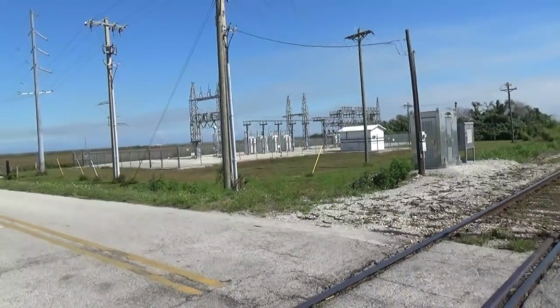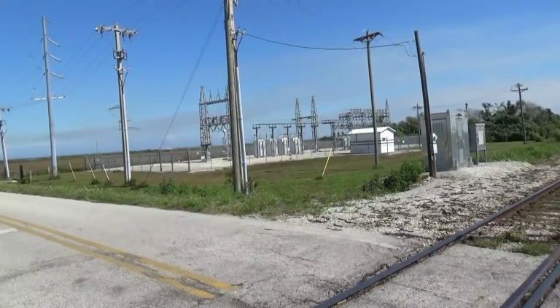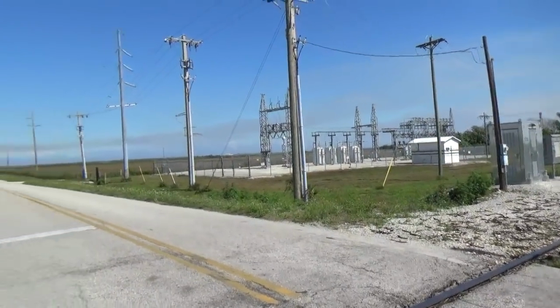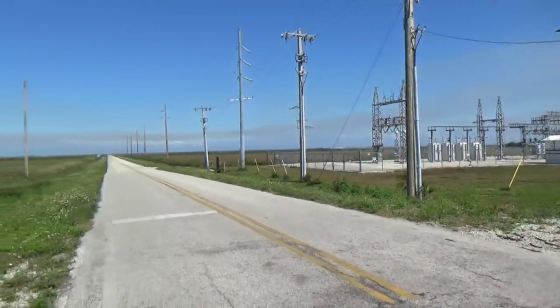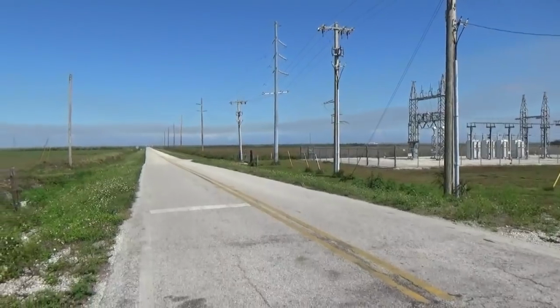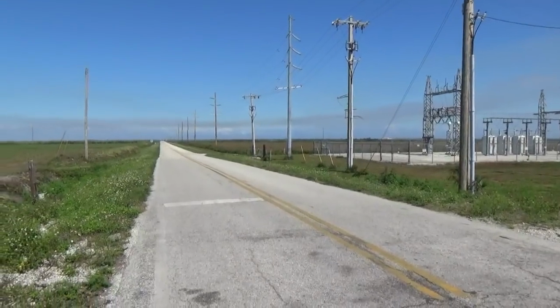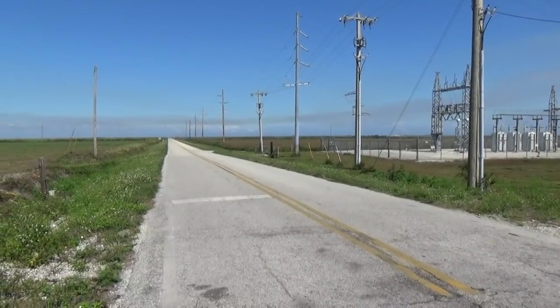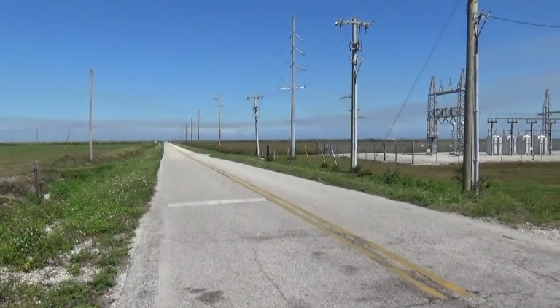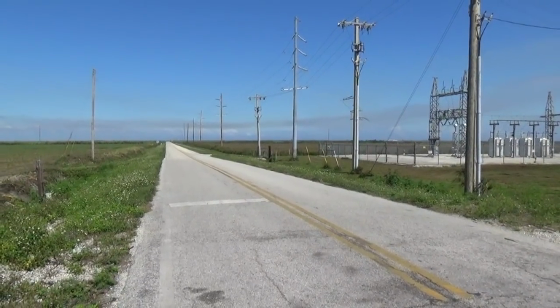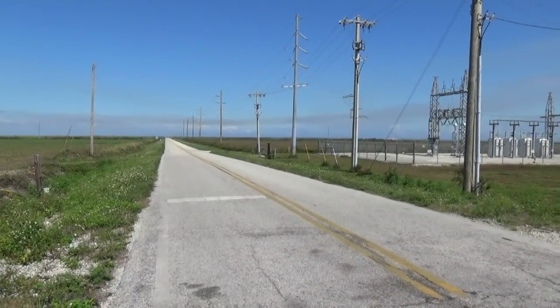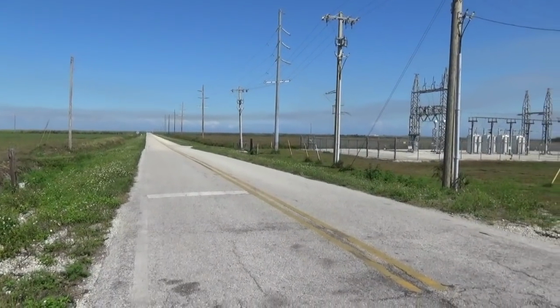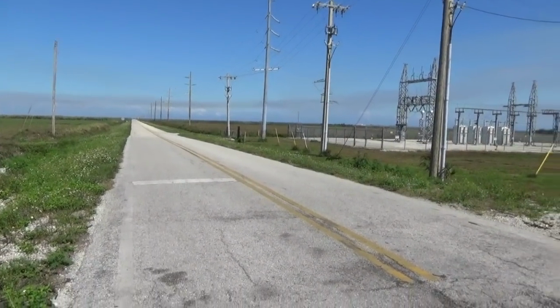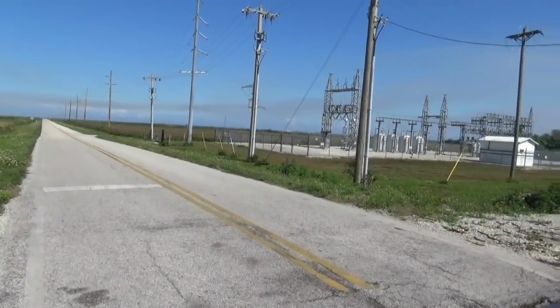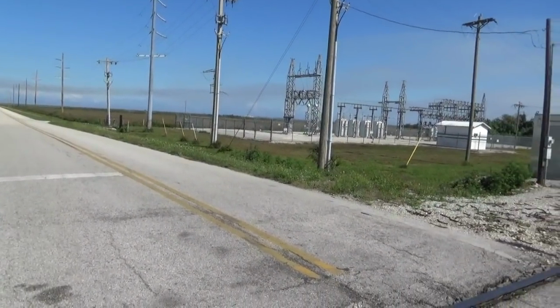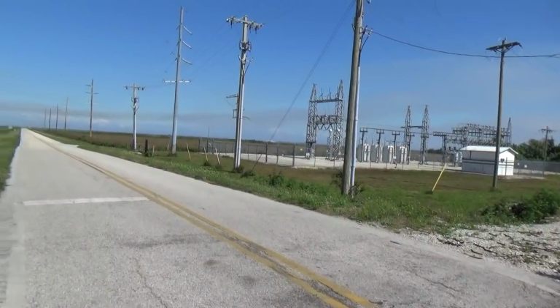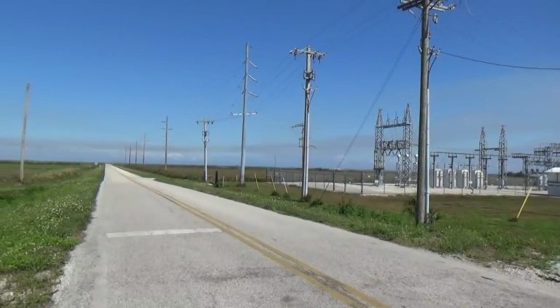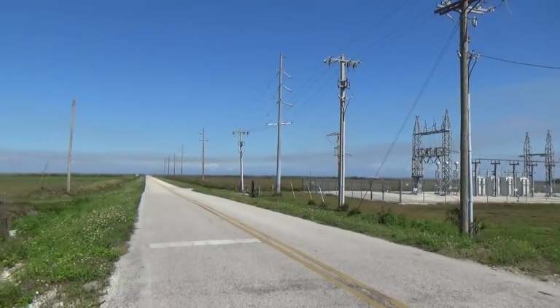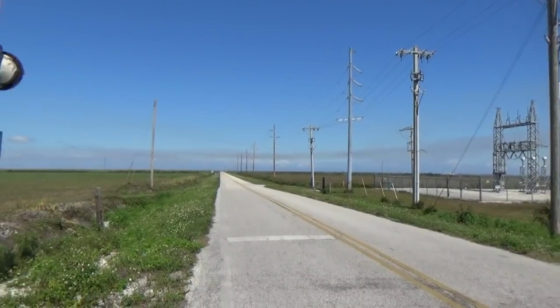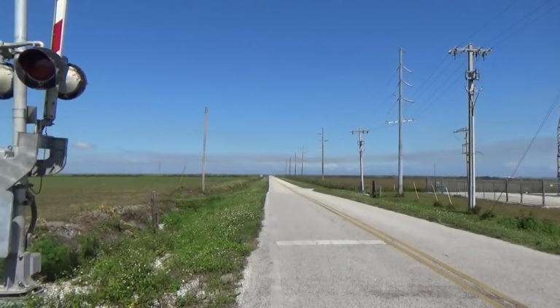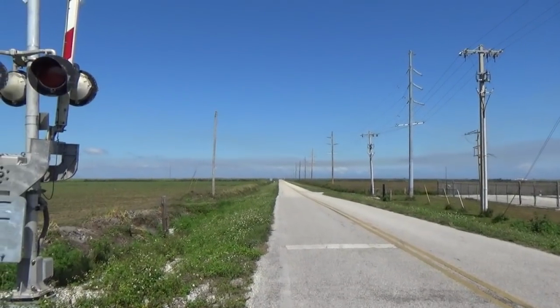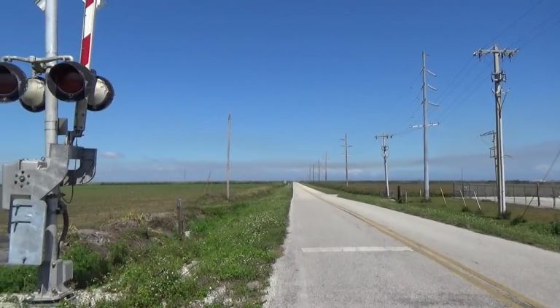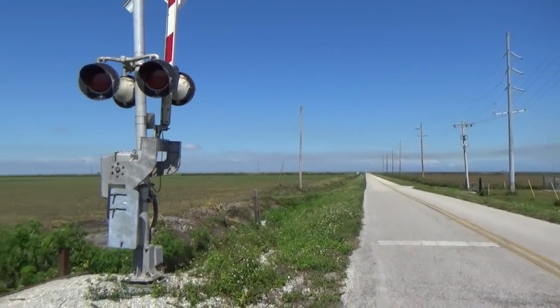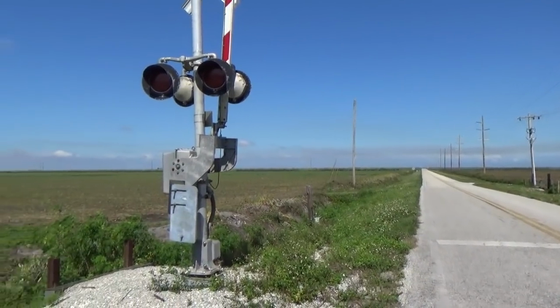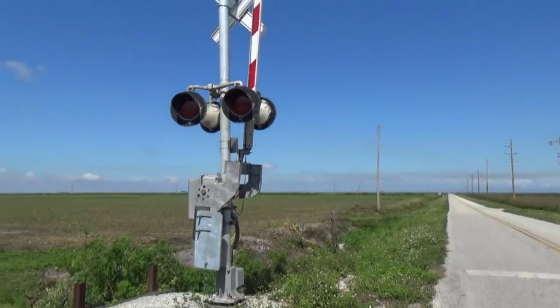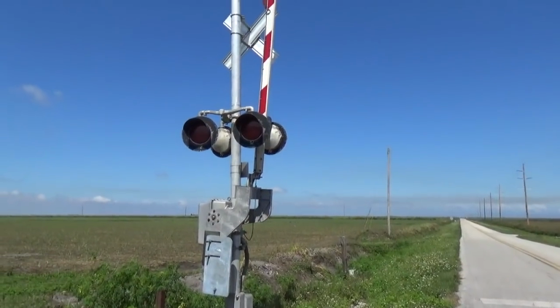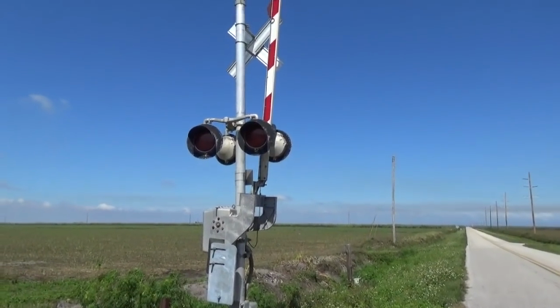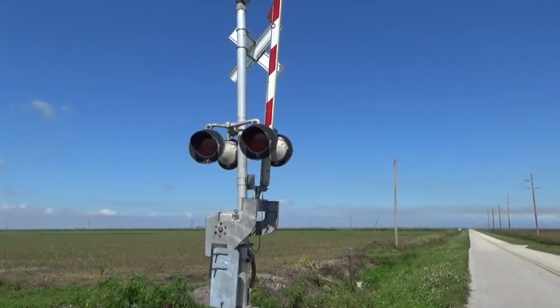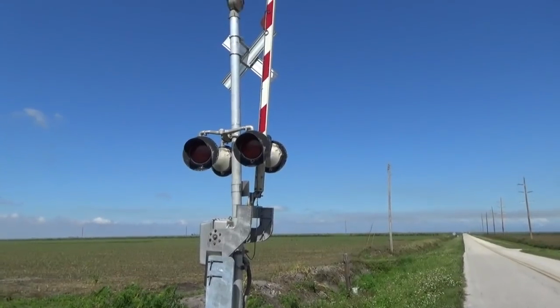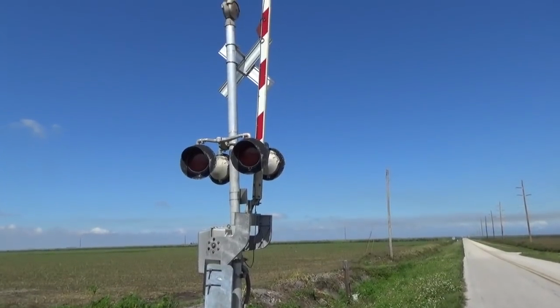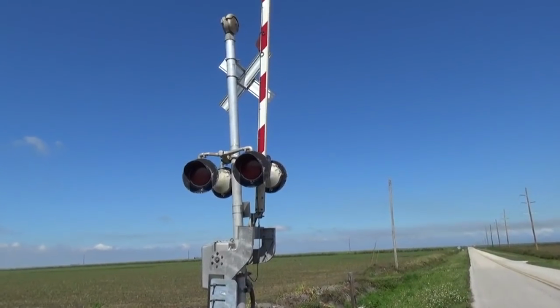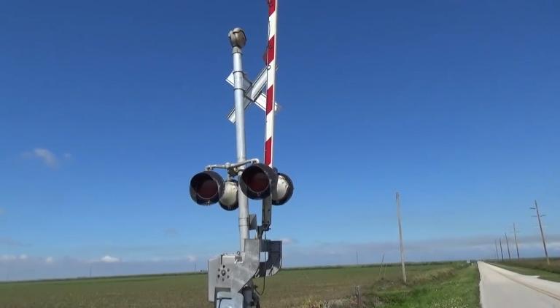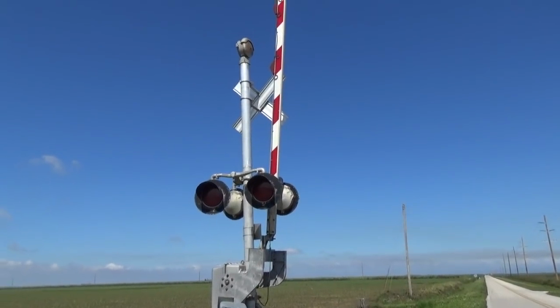Off in the distance that way is Lake Okeechobee — one of the best fishing spots in Florida for bass and catfish and such. All right guys, thank you for viewing. Please subscribe and like. Over and out.